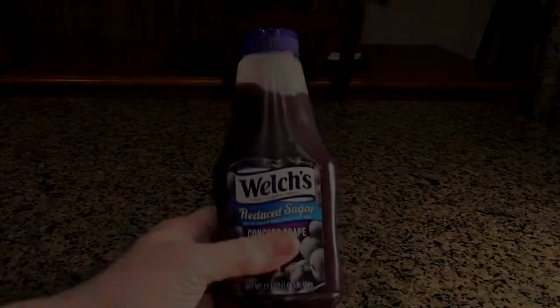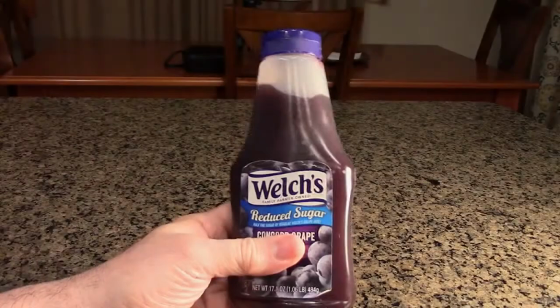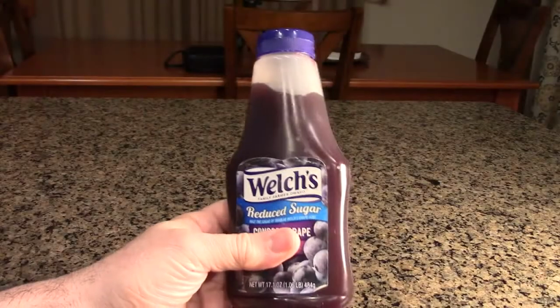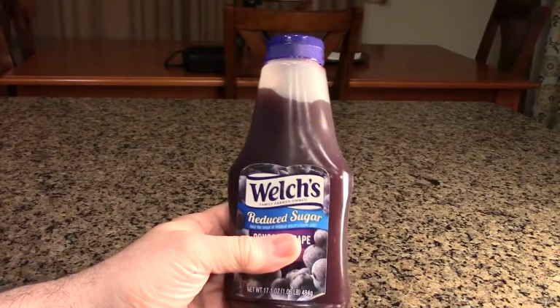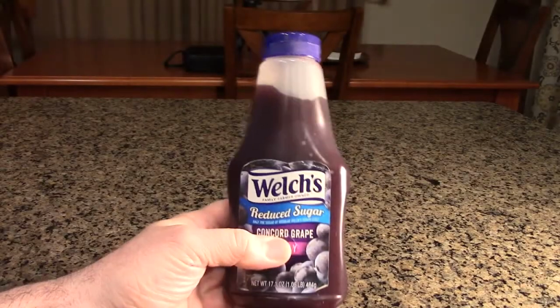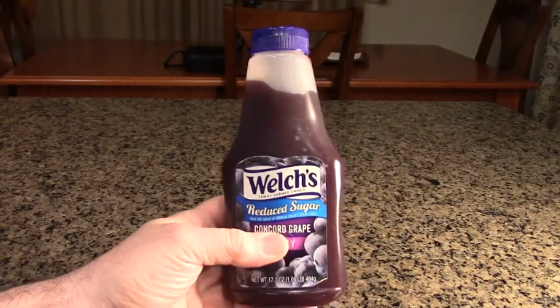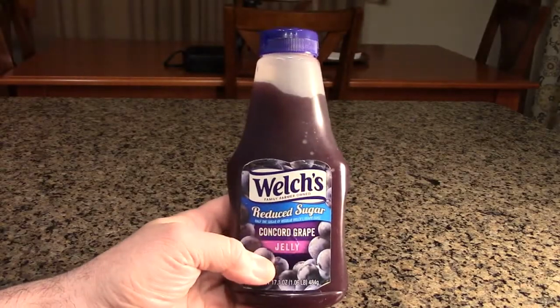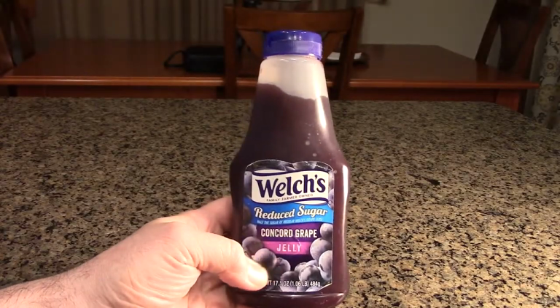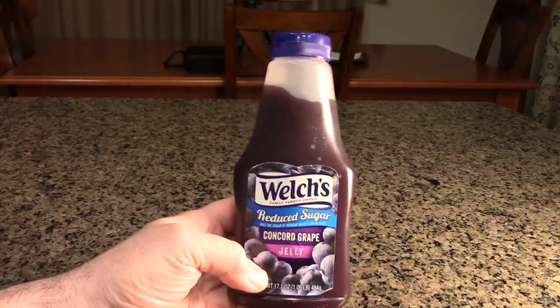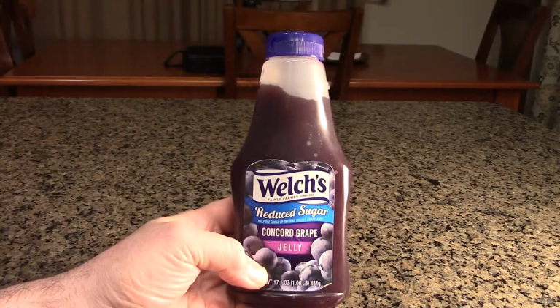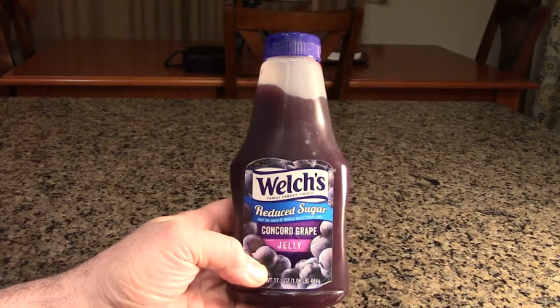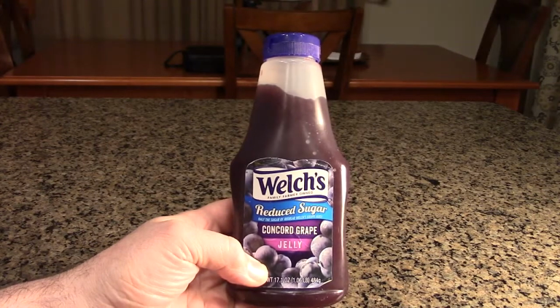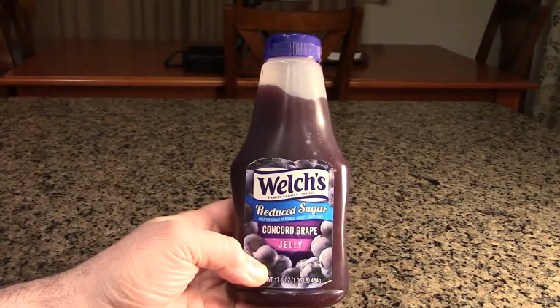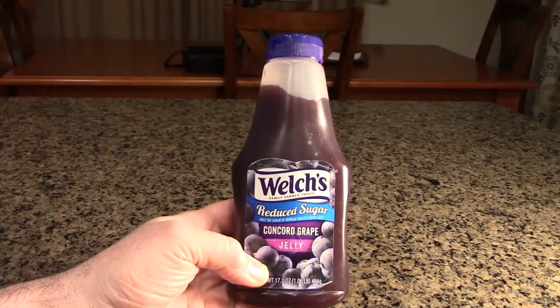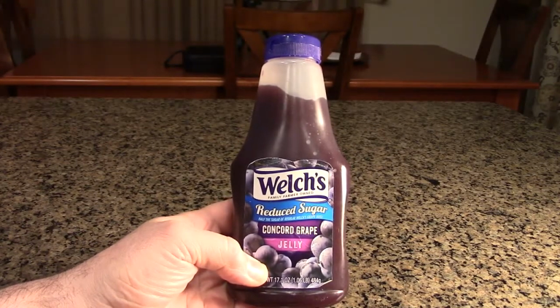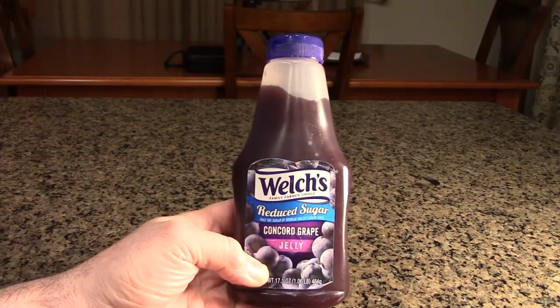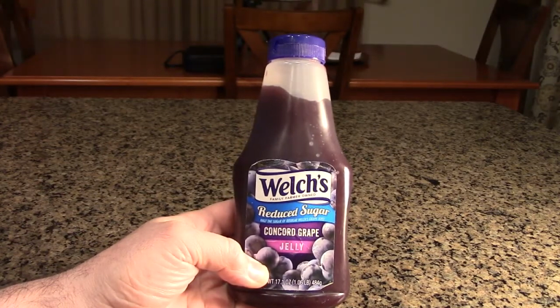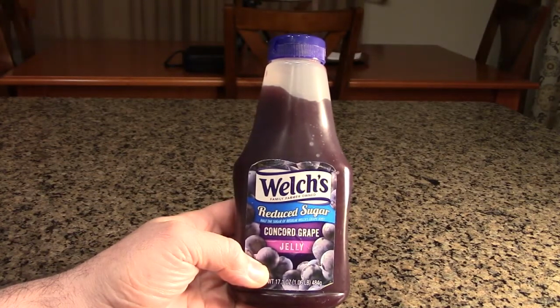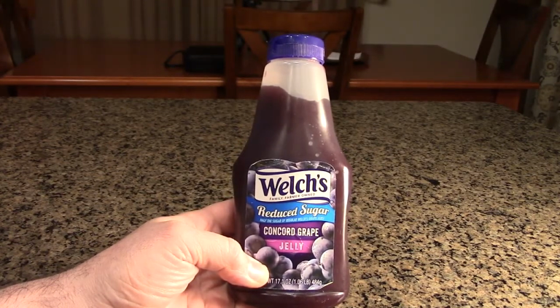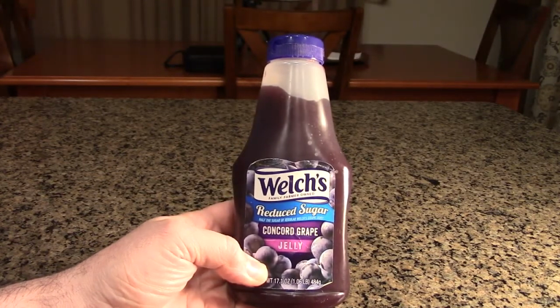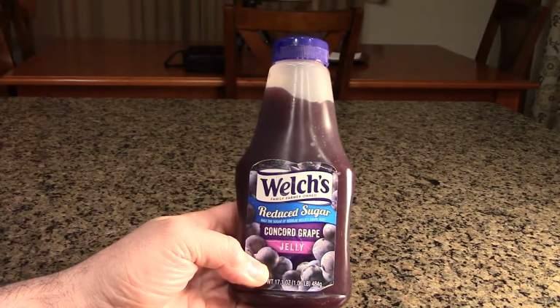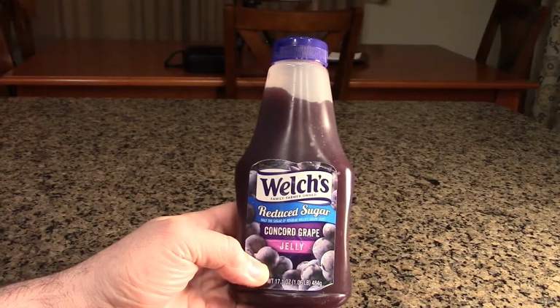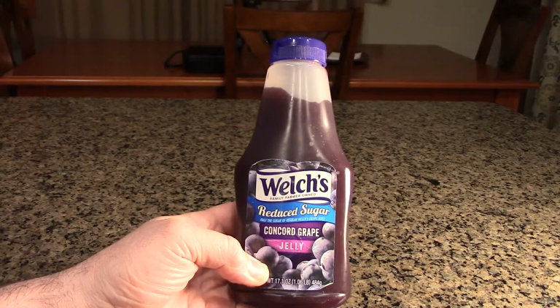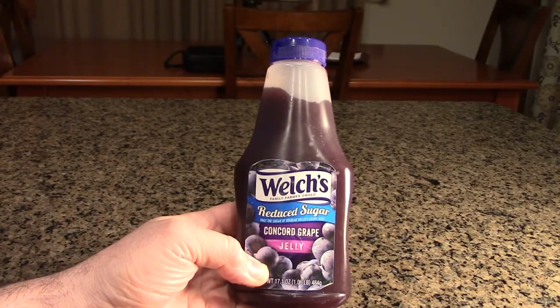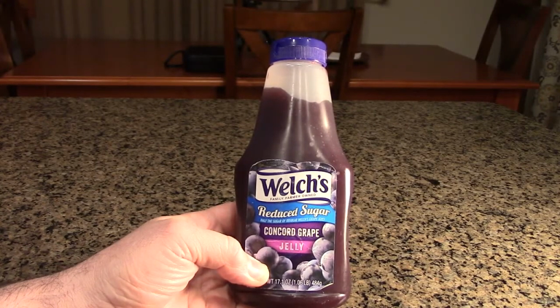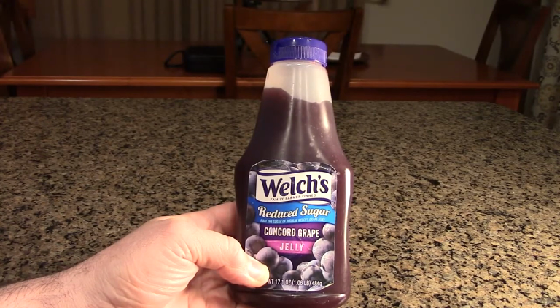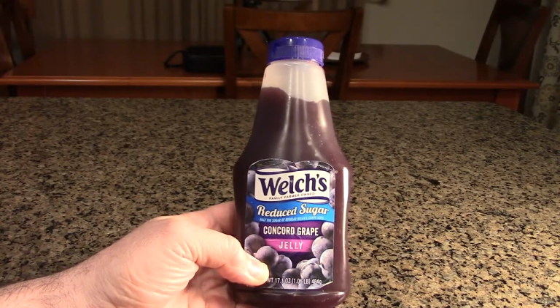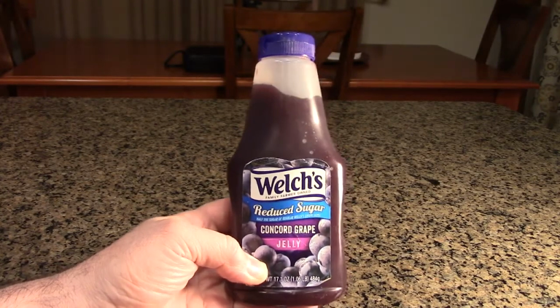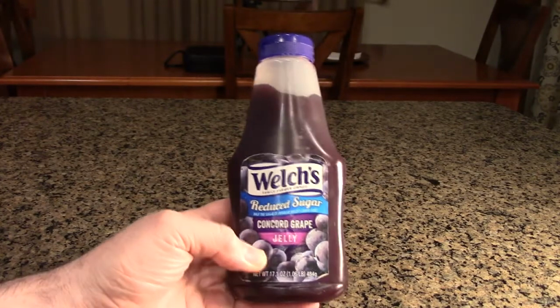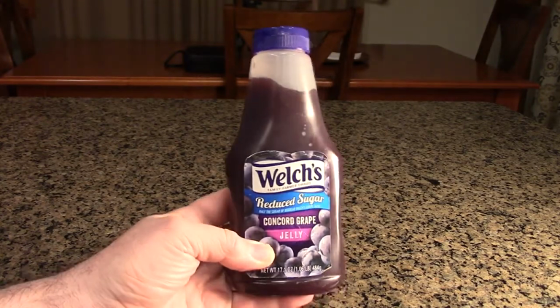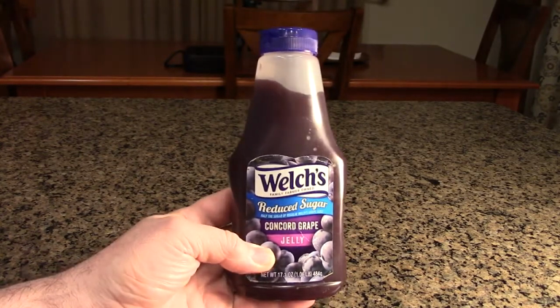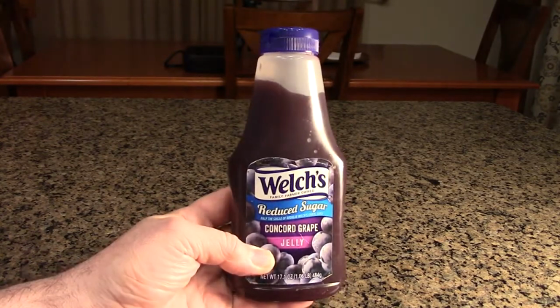Hello again, this is Robert Veach here, and this is my video review of the Welch's brand reduced sugar Concord grape jelly. This has half the sugar of regular Welch's grape jelly, and it's really delicious.